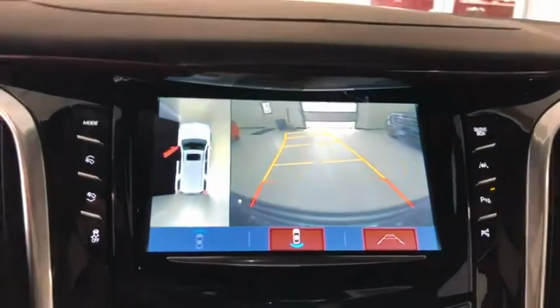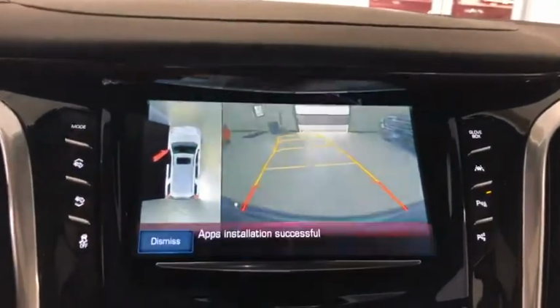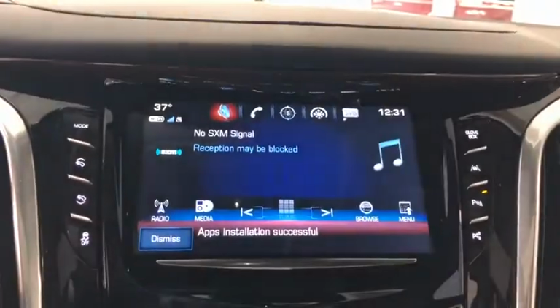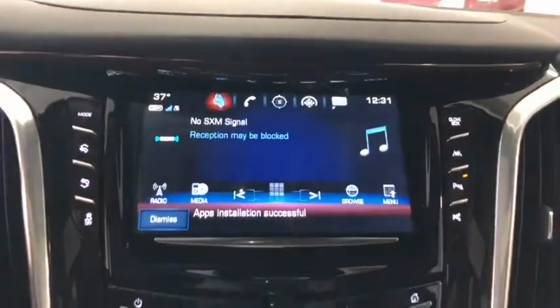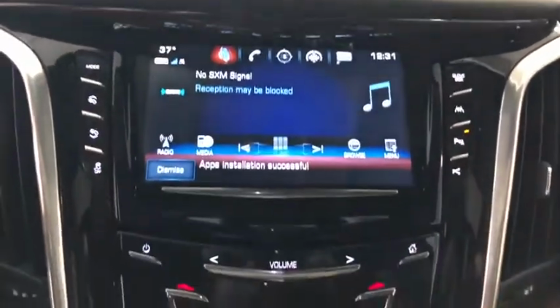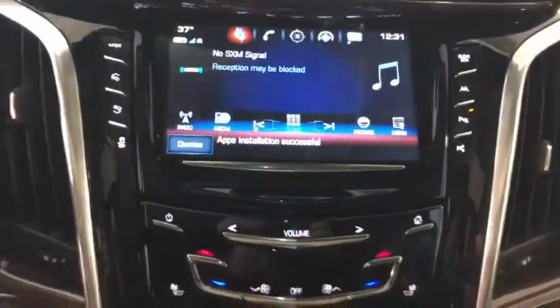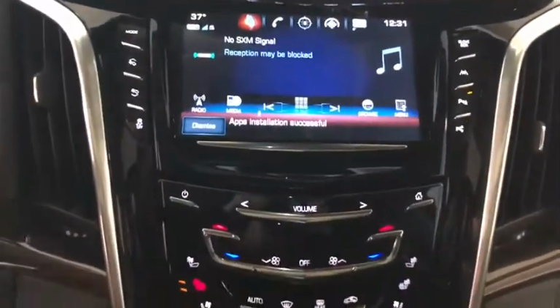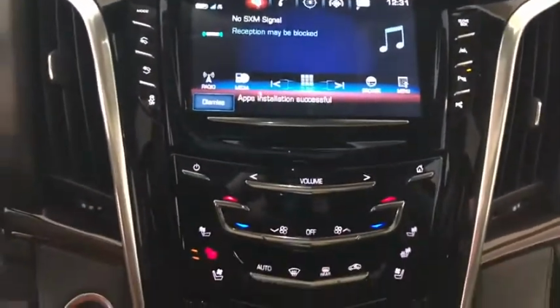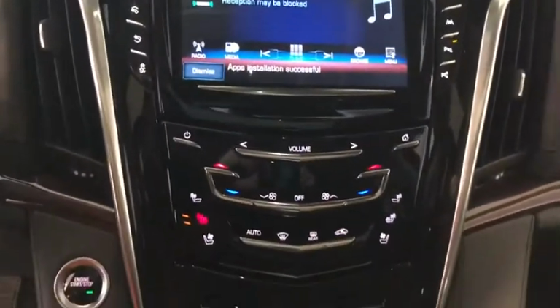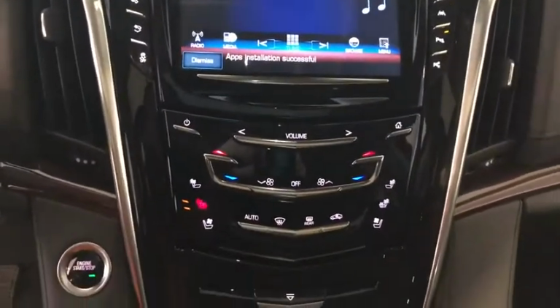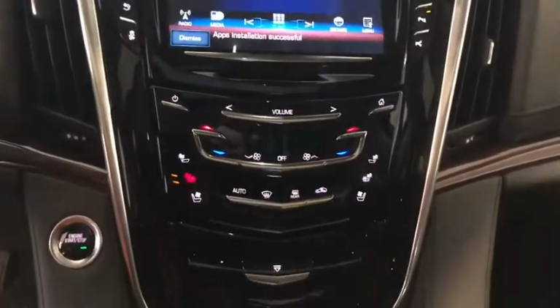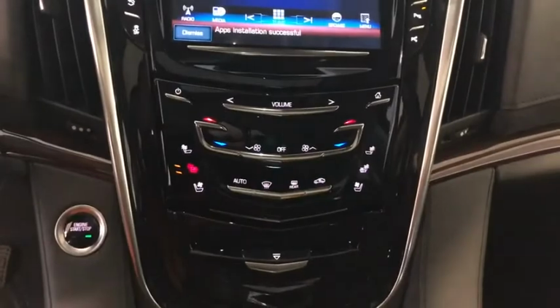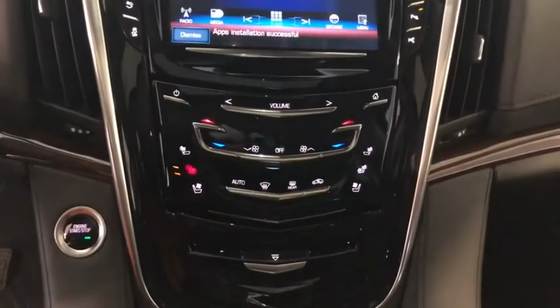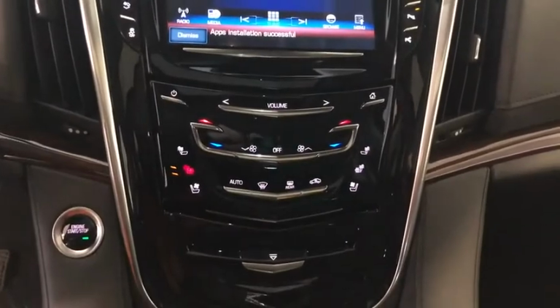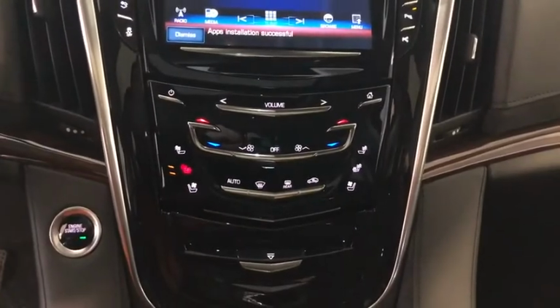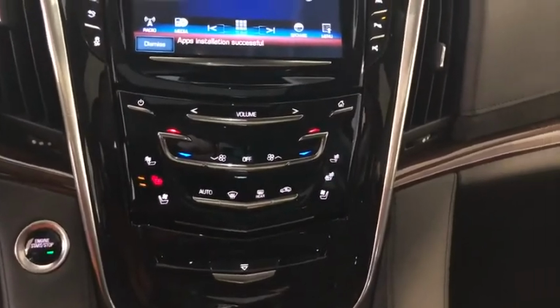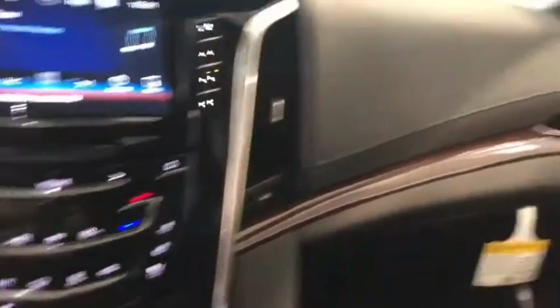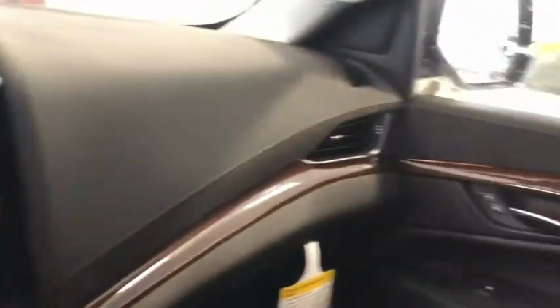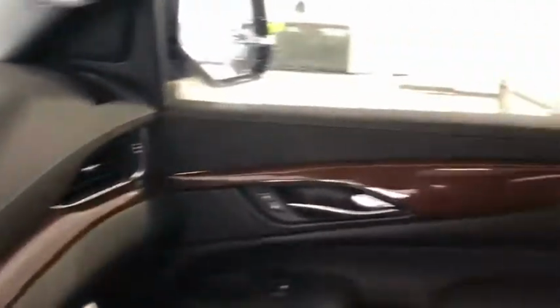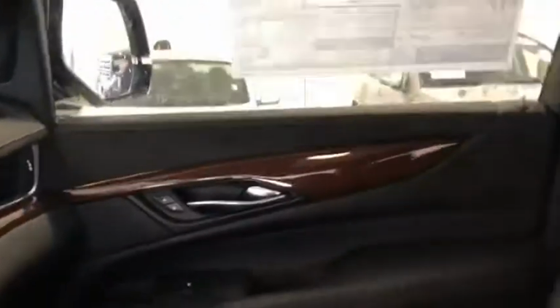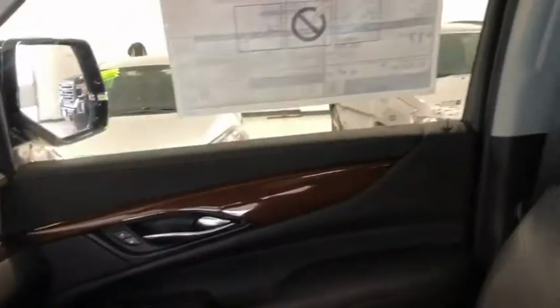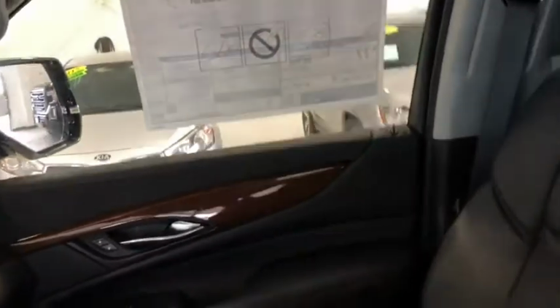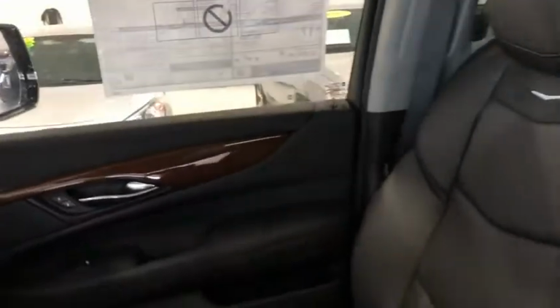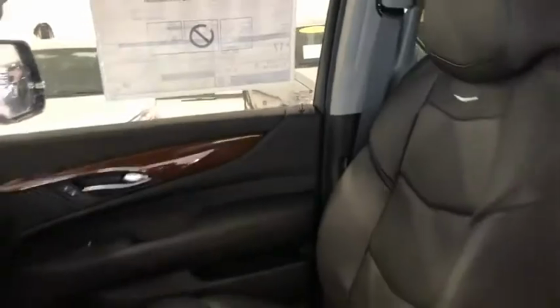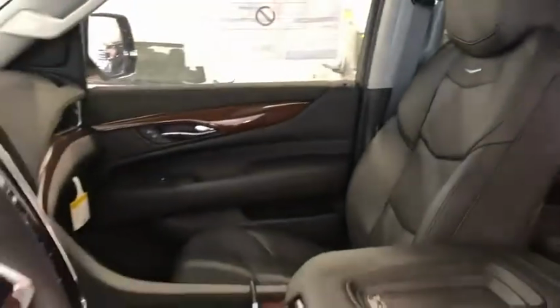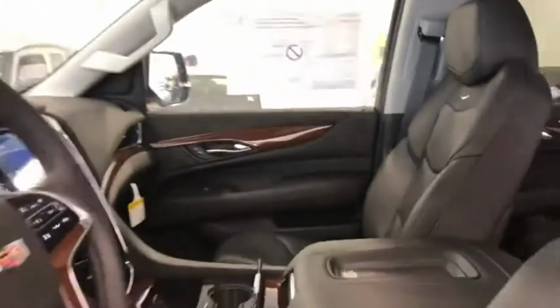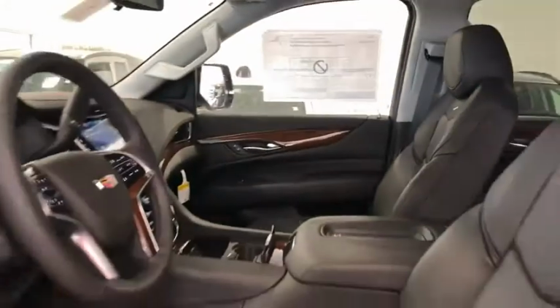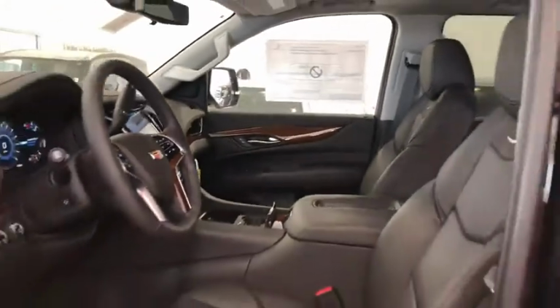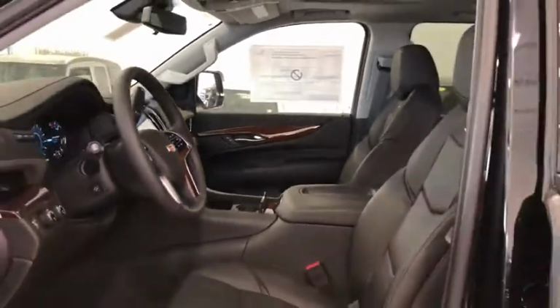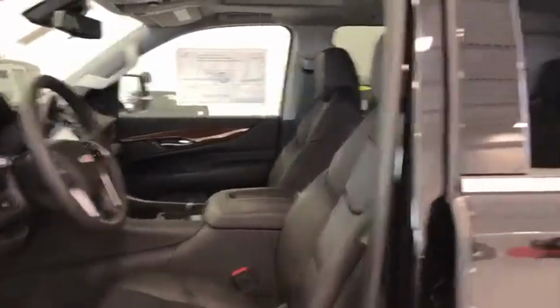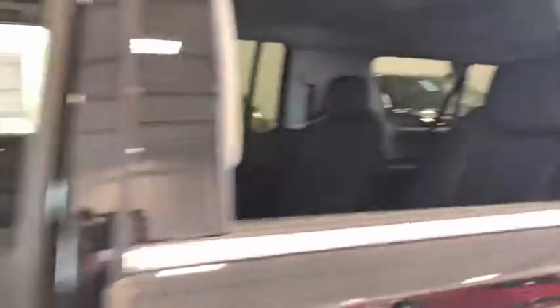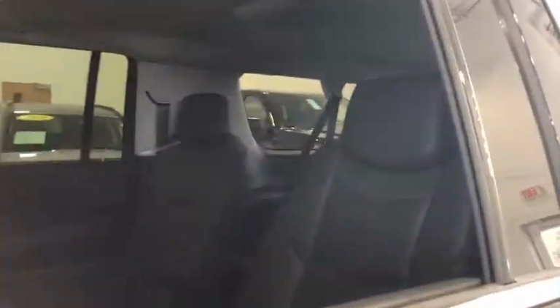Heated and cooled front seats, active suspension system, universal garage door opener, center armrest, CD player, compass, trip computer, security system, electronic stability control, fog lights, rear window defroster.